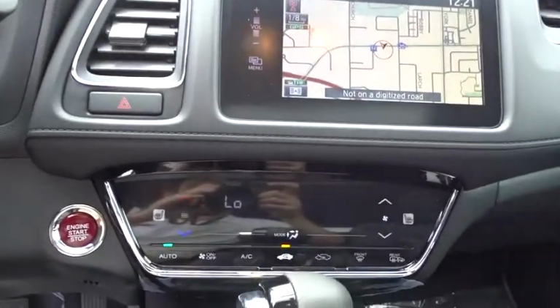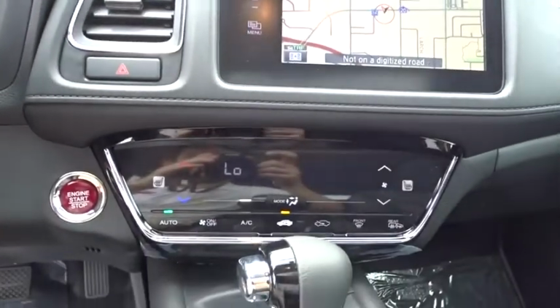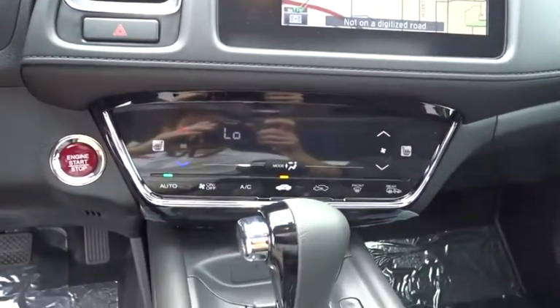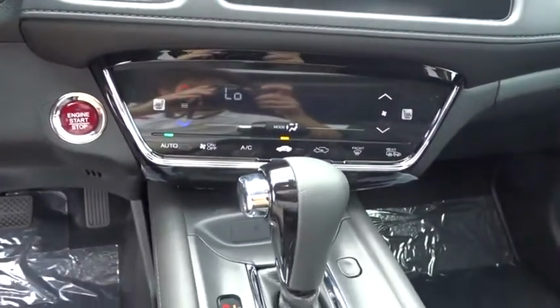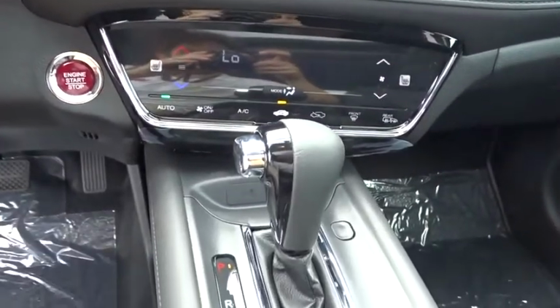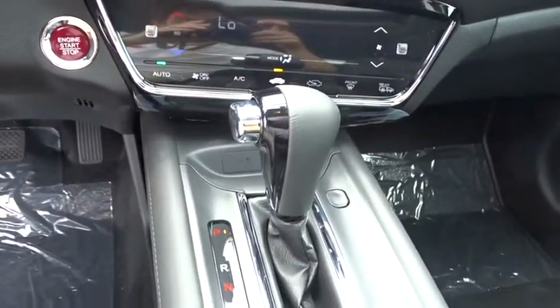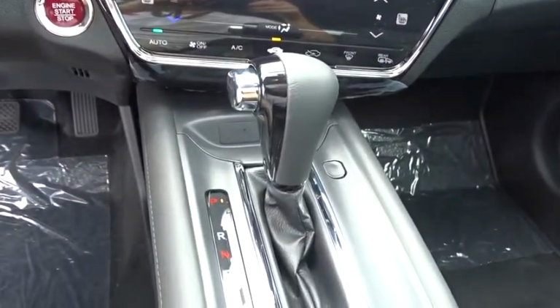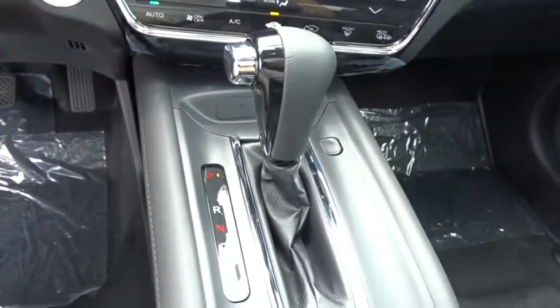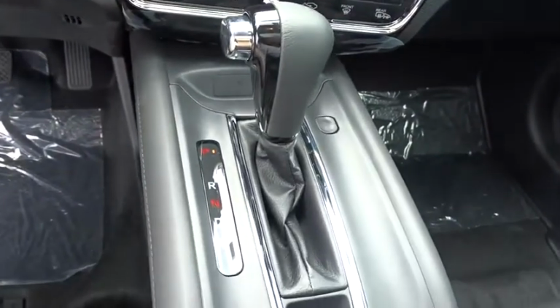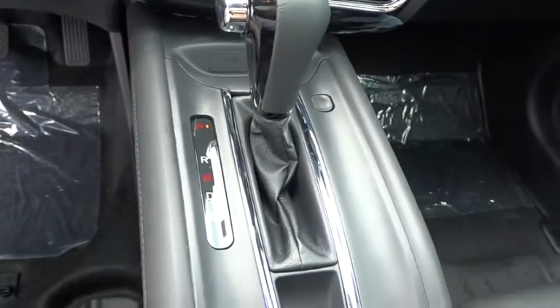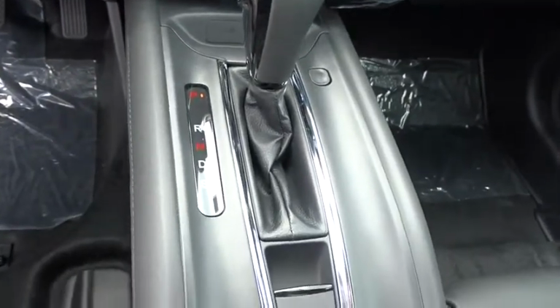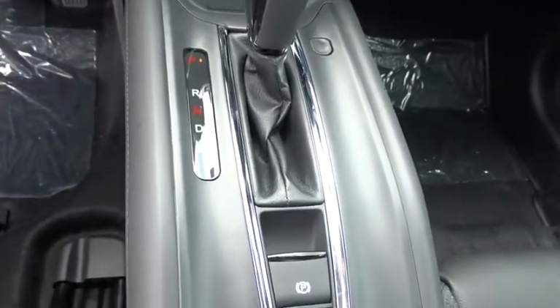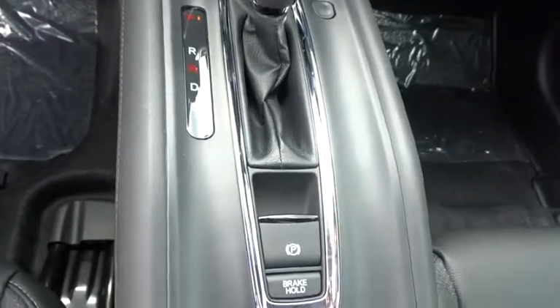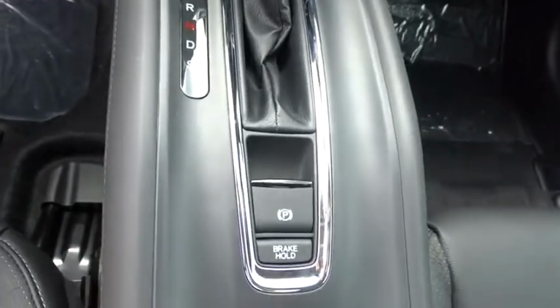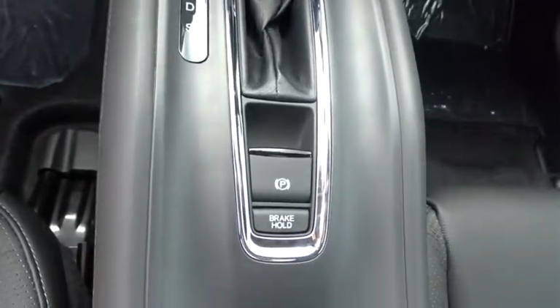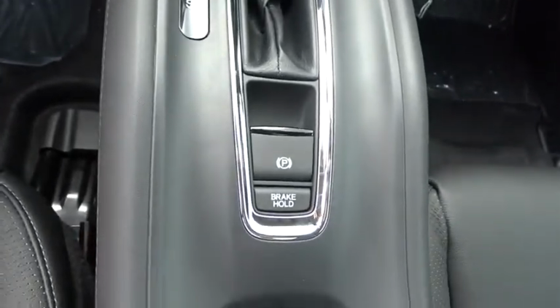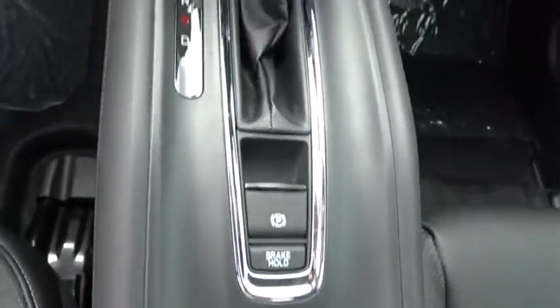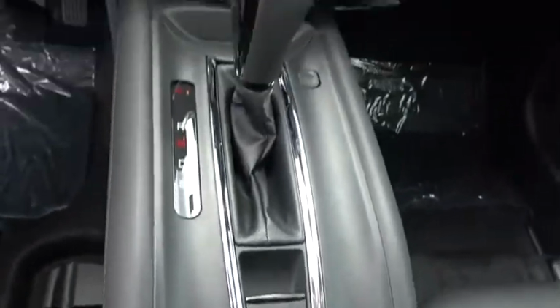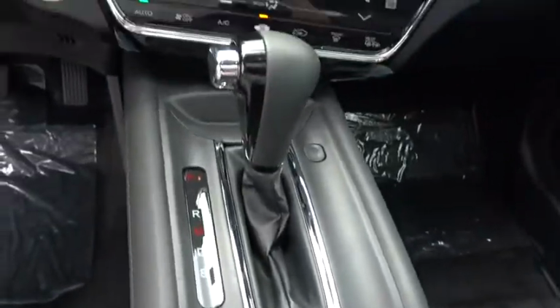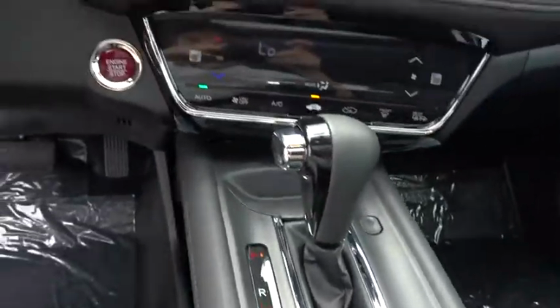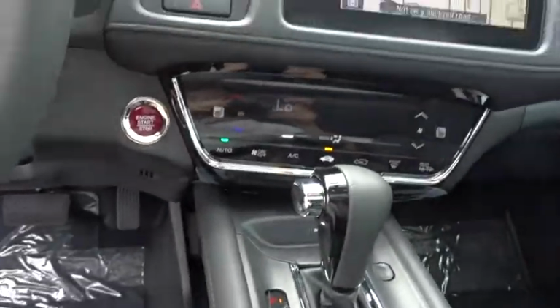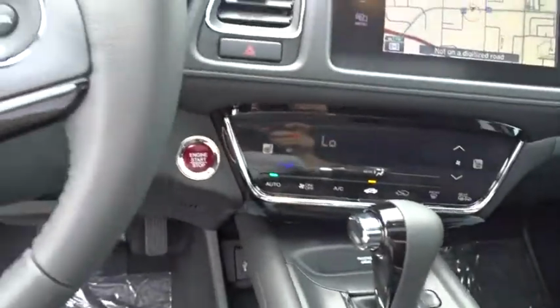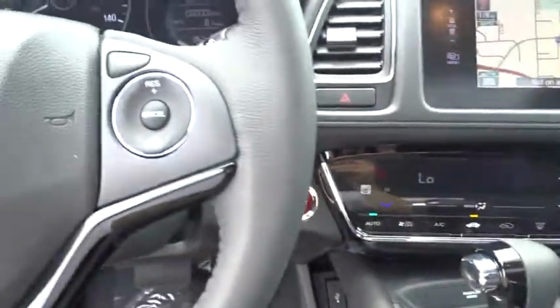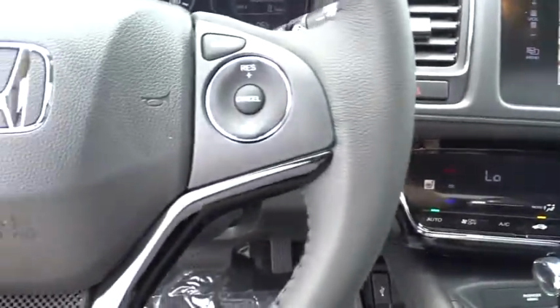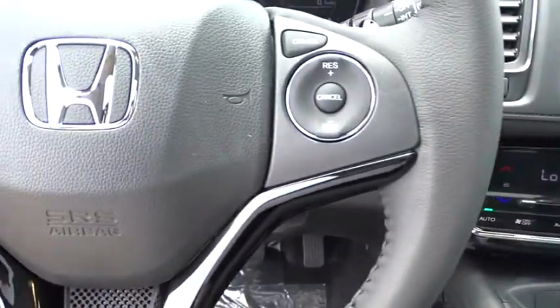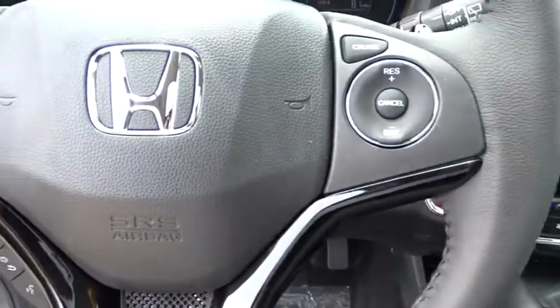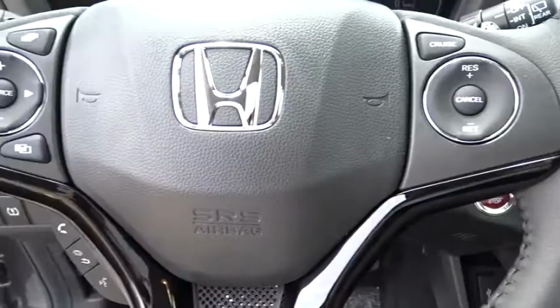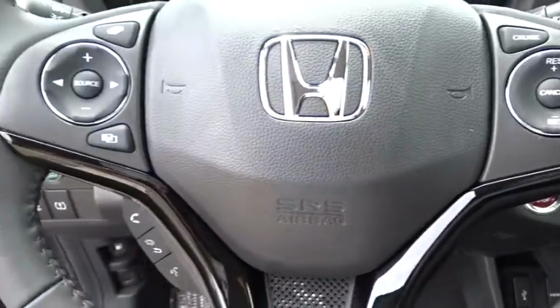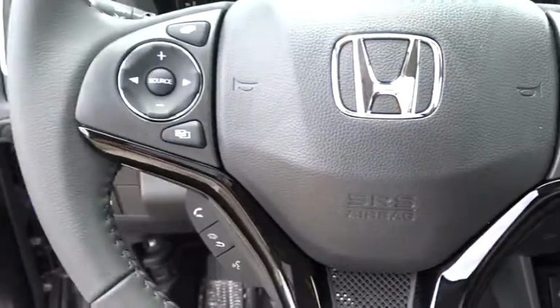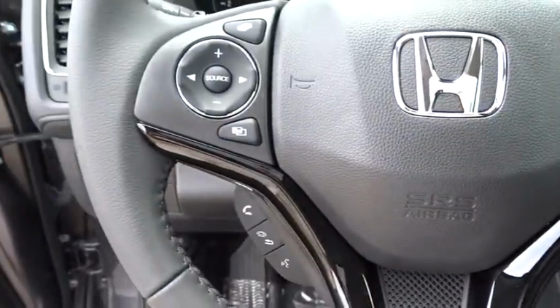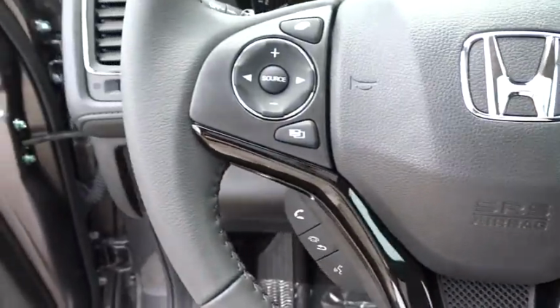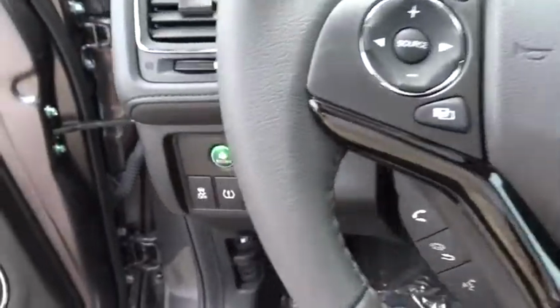Leather-wrapped steering wheel, adjustable steering wheel, power steering, four-wheel disc brakes, cruise control, aluminum wheels, keyless start, floor mats, auto-dimming rear-view mirror, climate control.